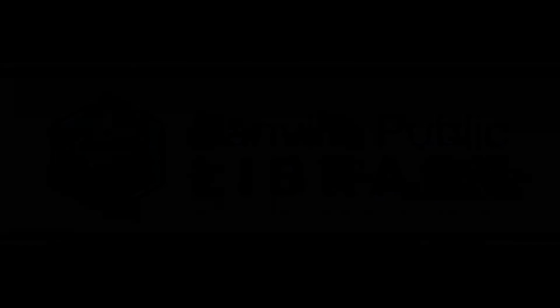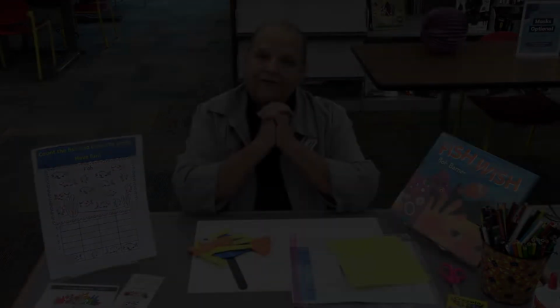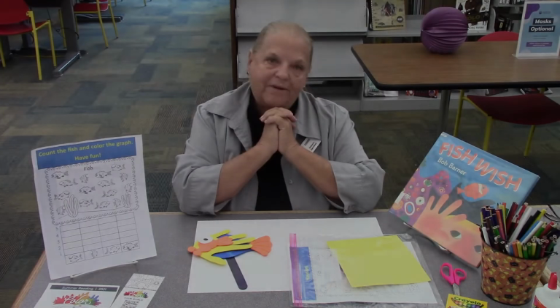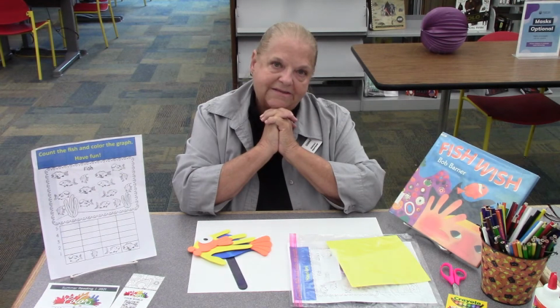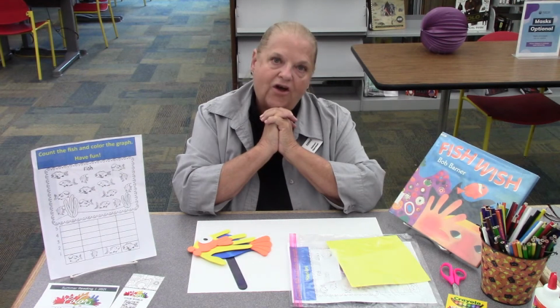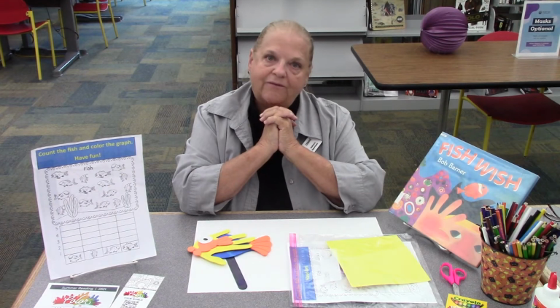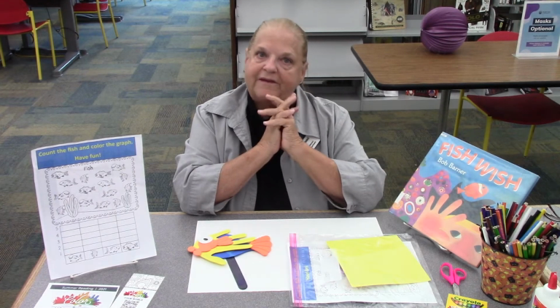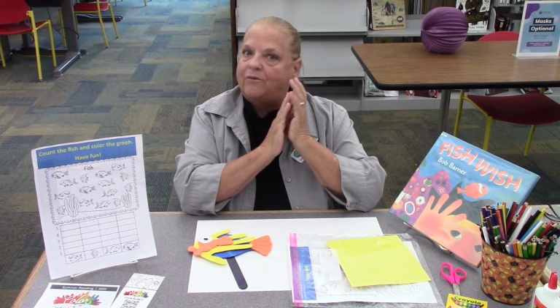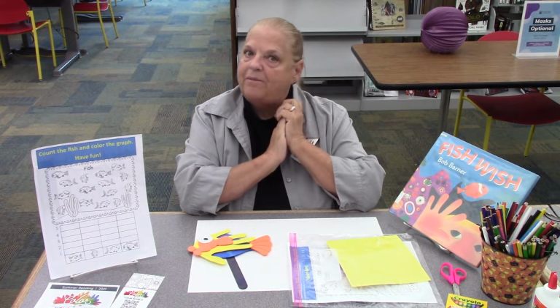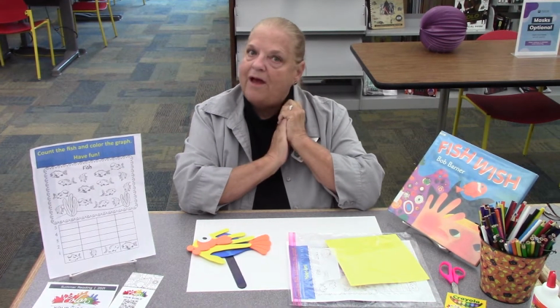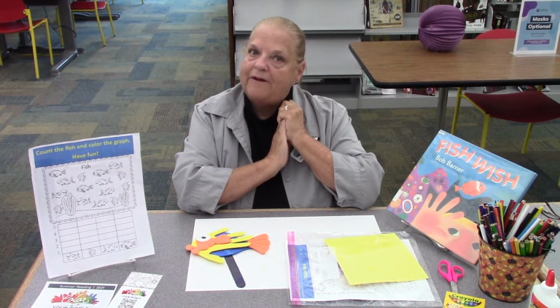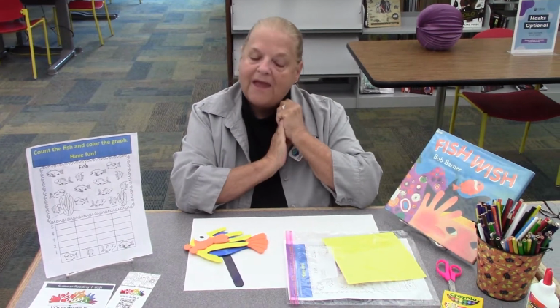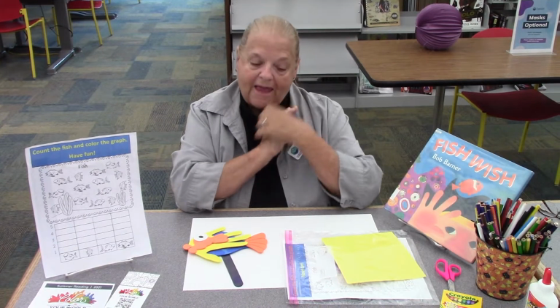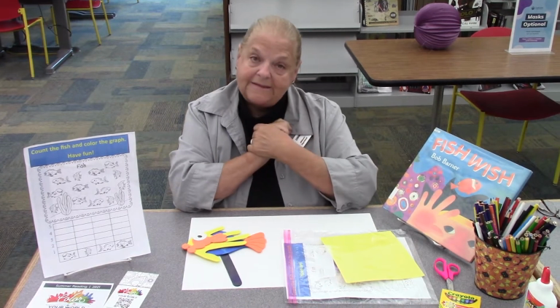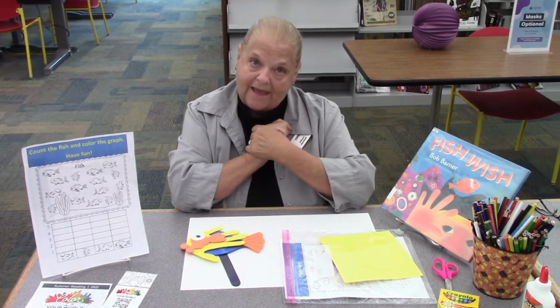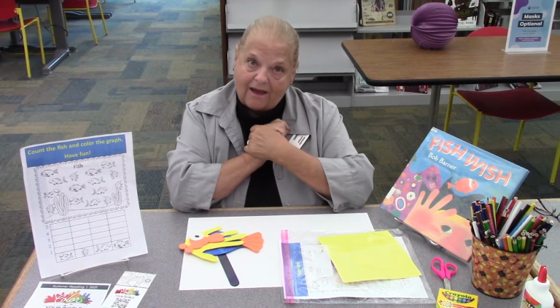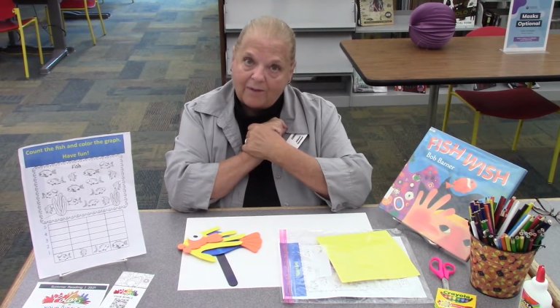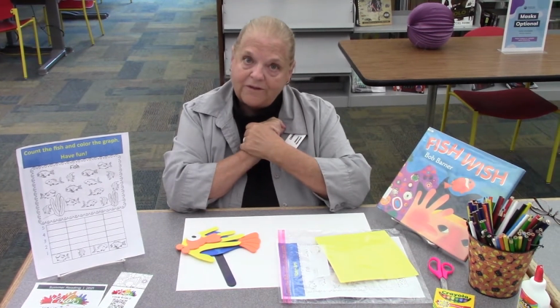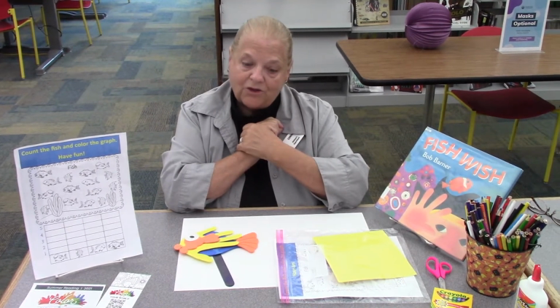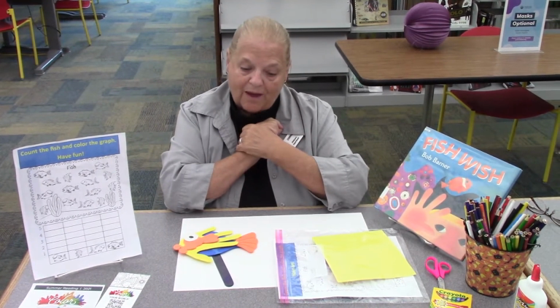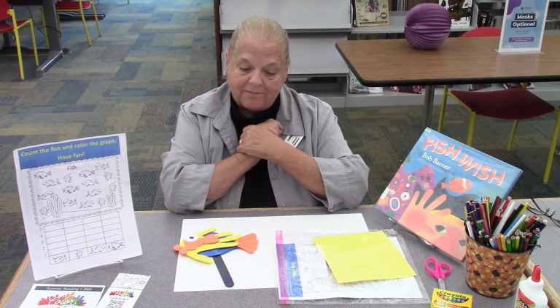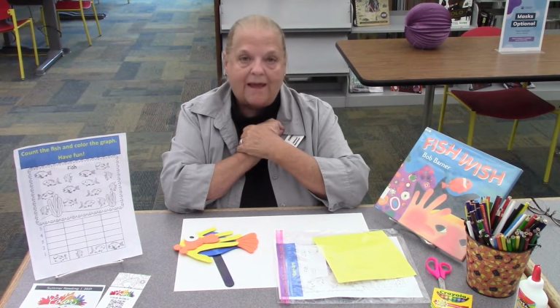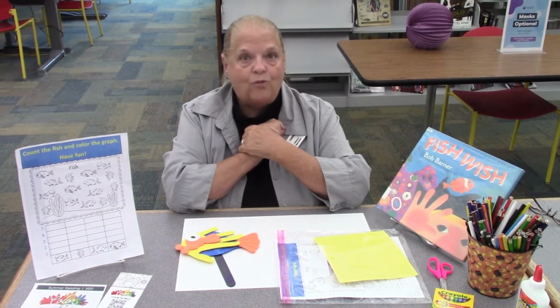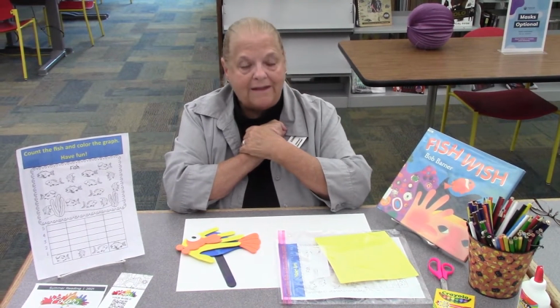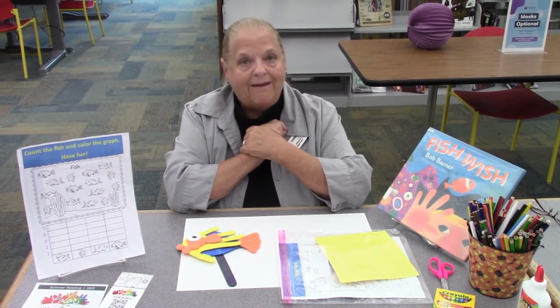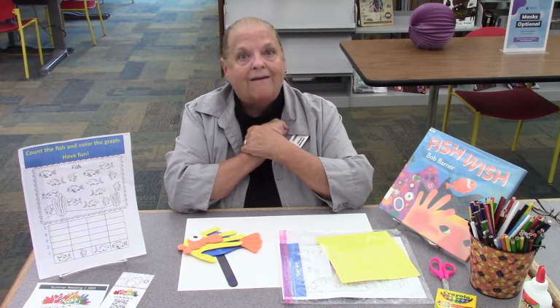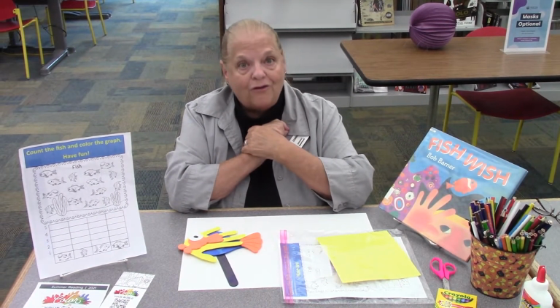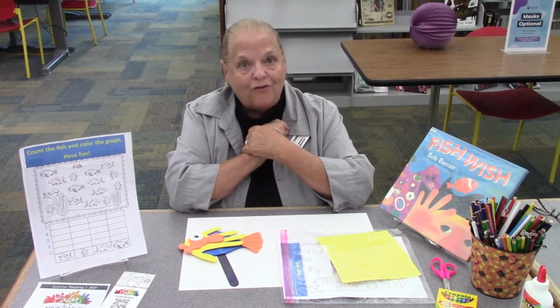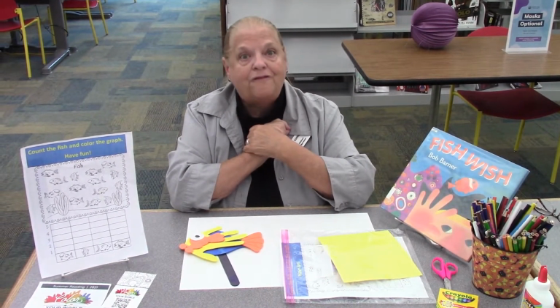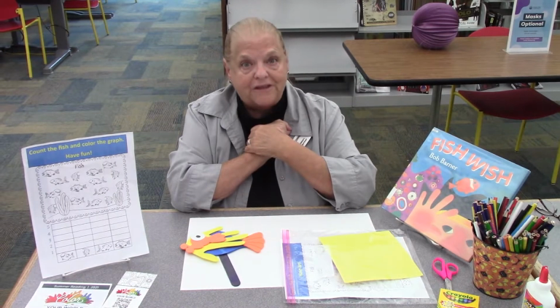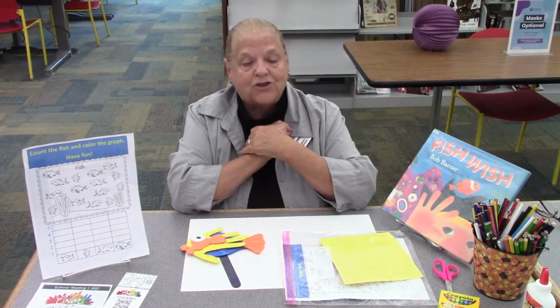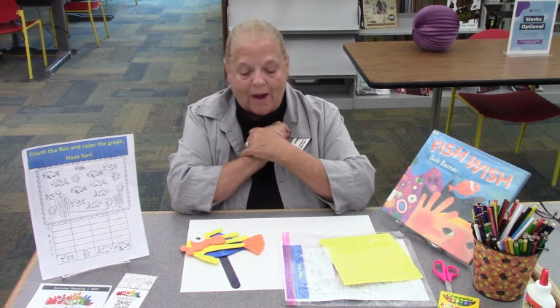Hi, everybody. It's Connie from the Danville Public Library, and today I'm going to show you how to make a really colorful fish craft.